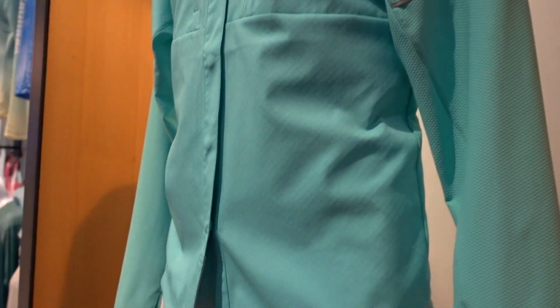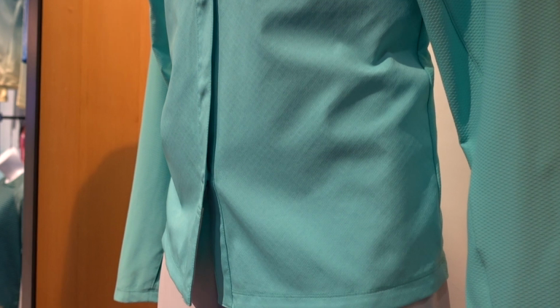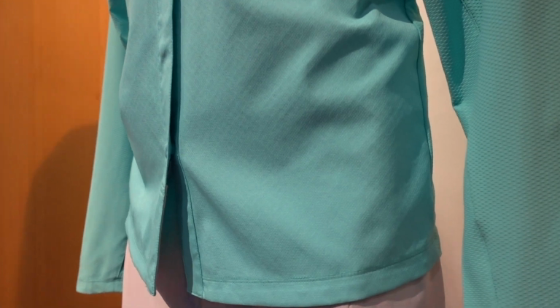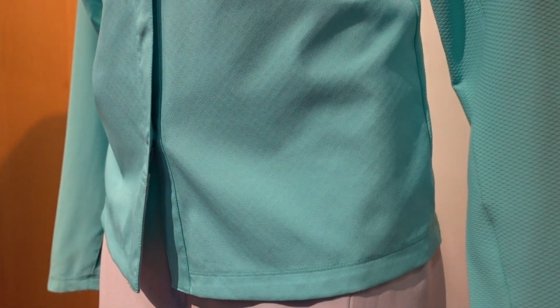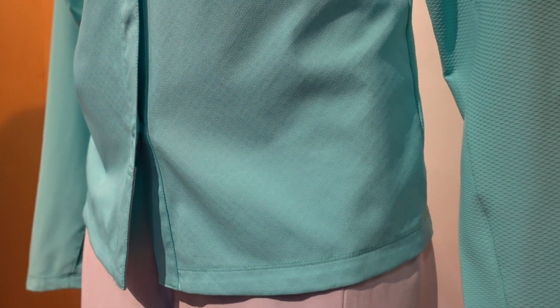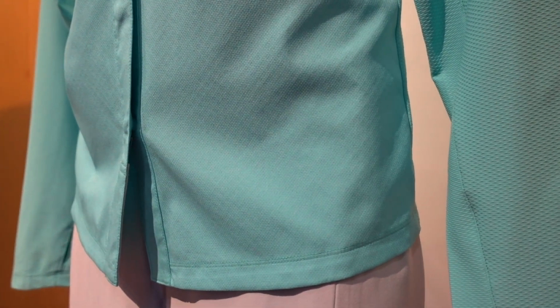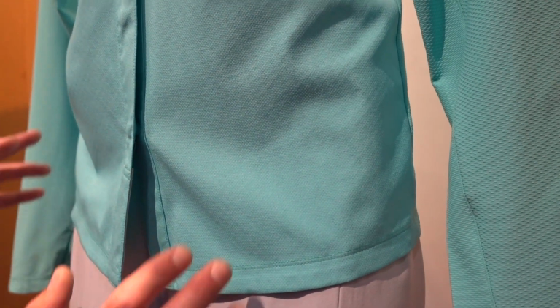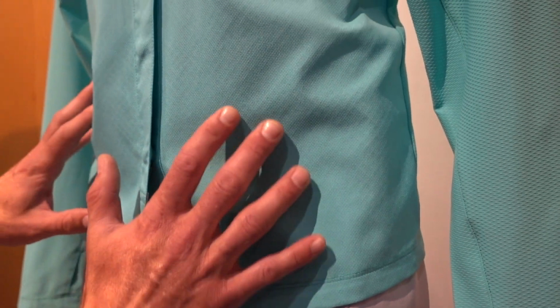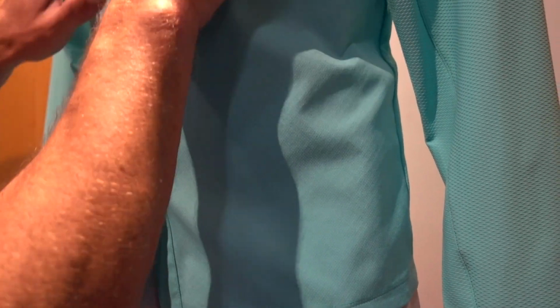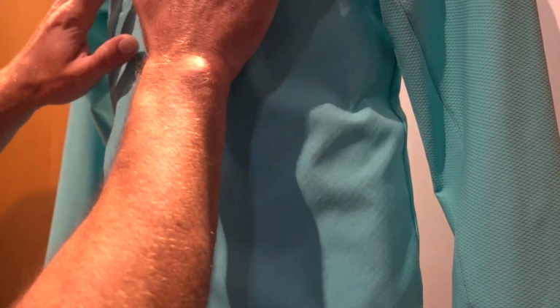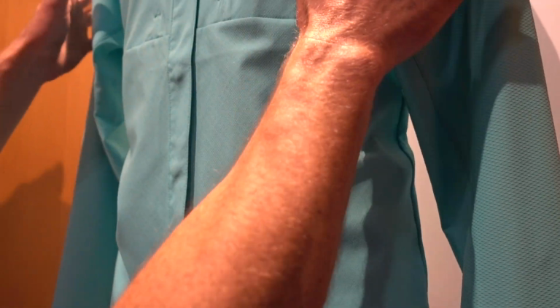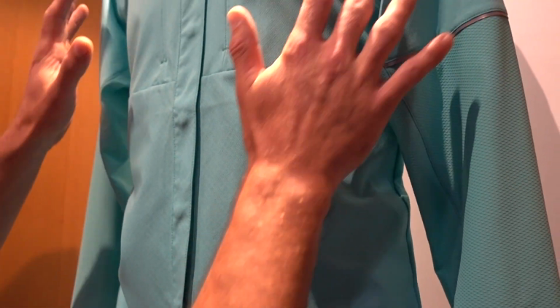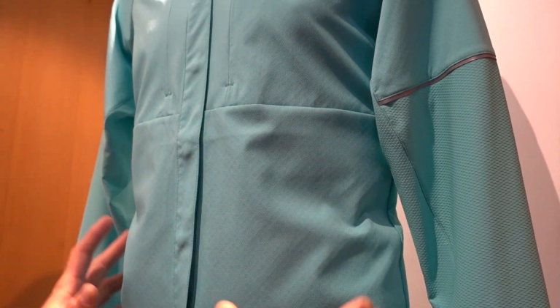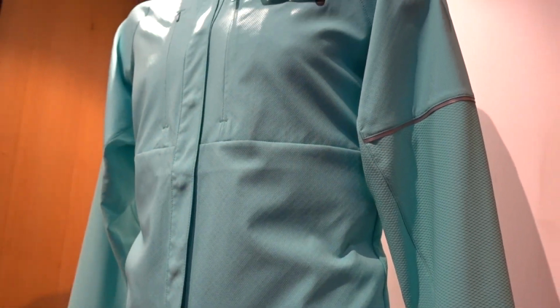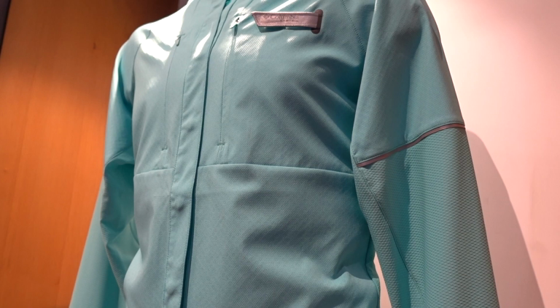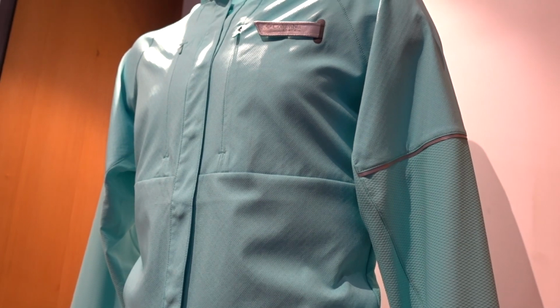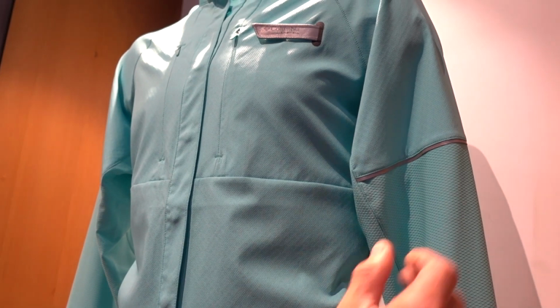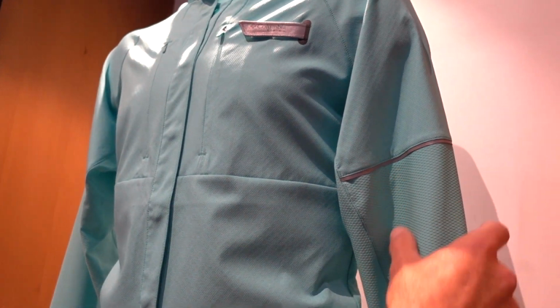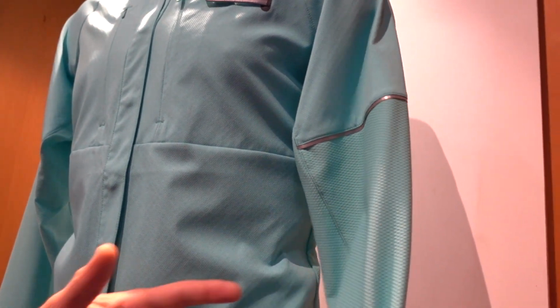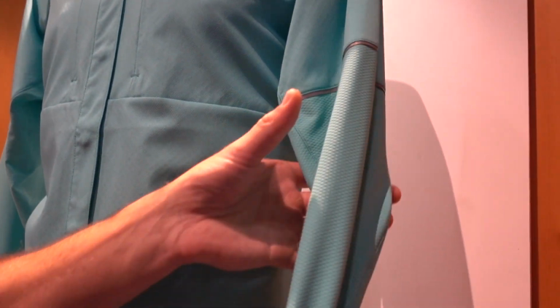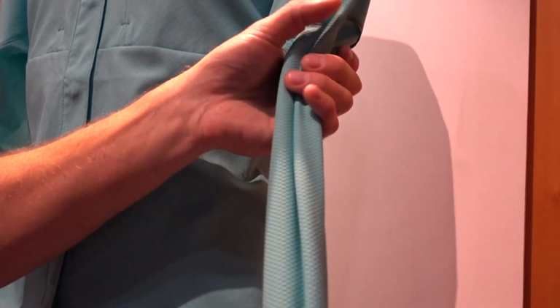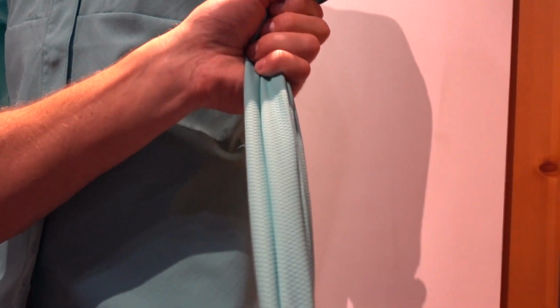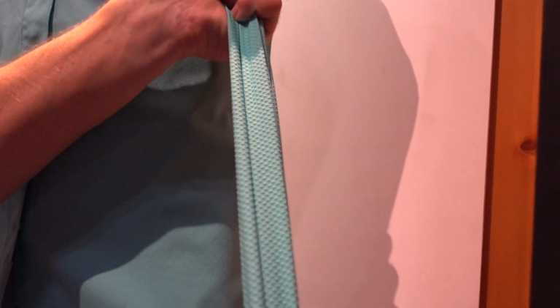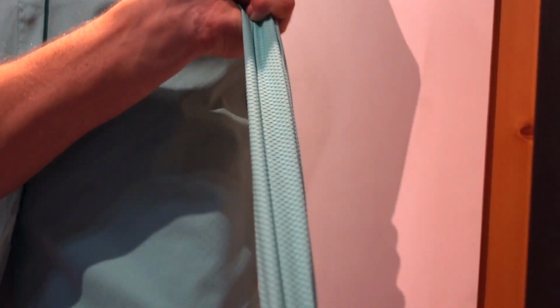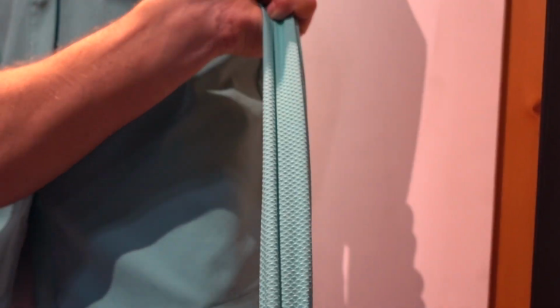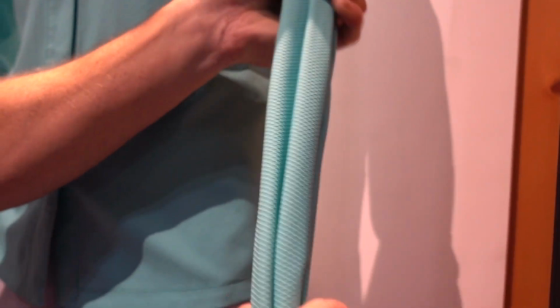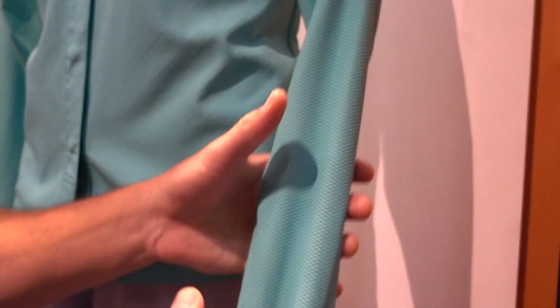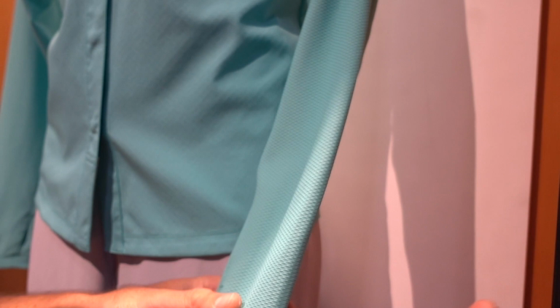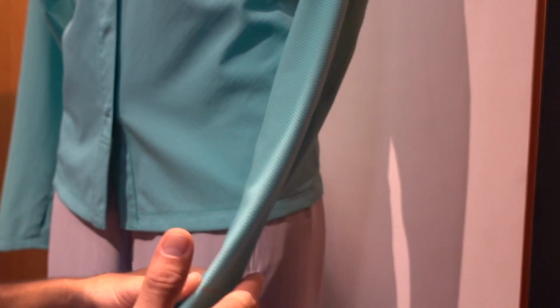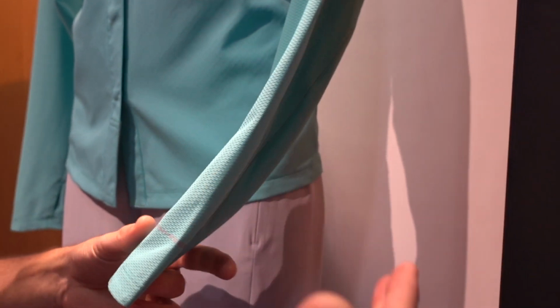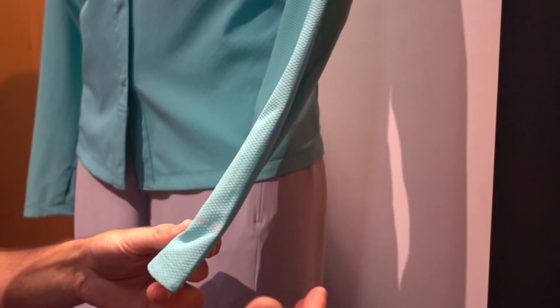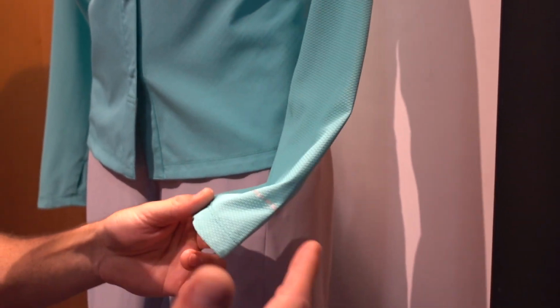What makes this shirt a hybrid is if you notice, the torso and the upper arm is a woven material. But then at the elbow, it comes into a knit material for a little stretch and mobility for casting, on a kayak, paddling, etc.